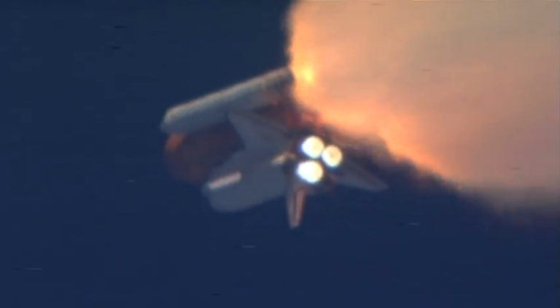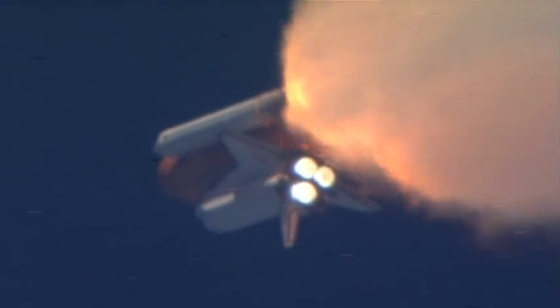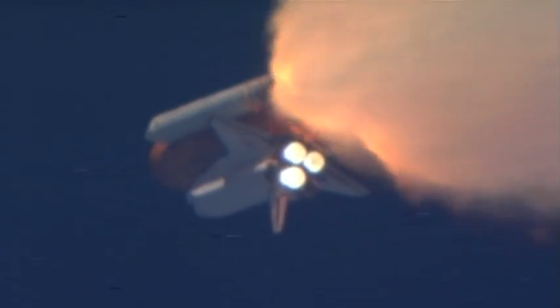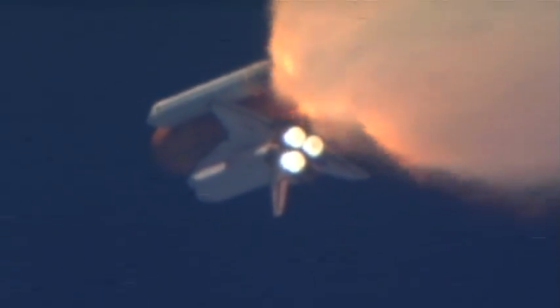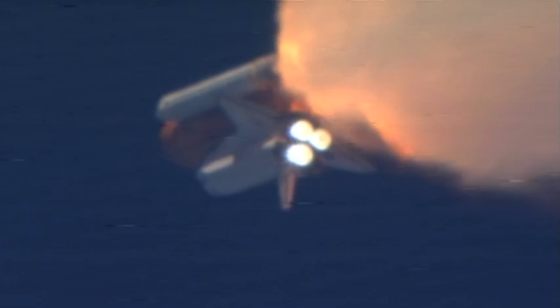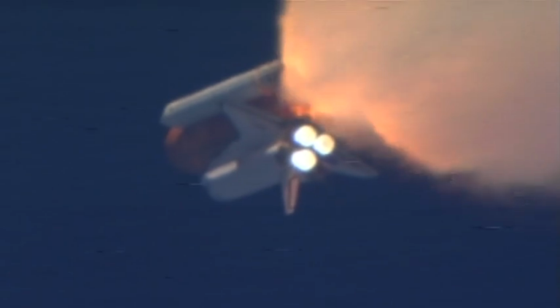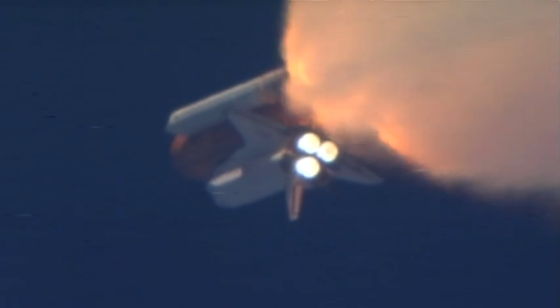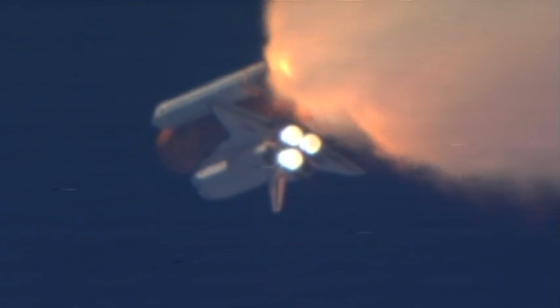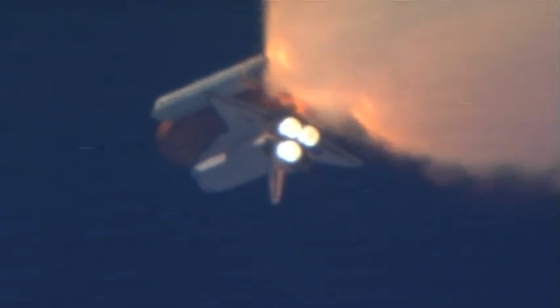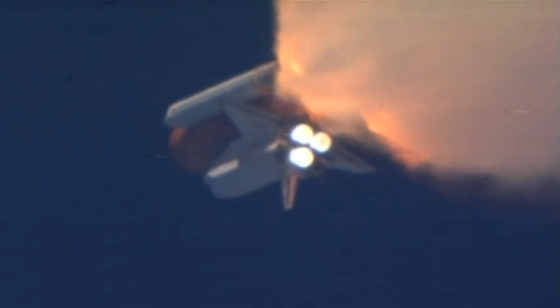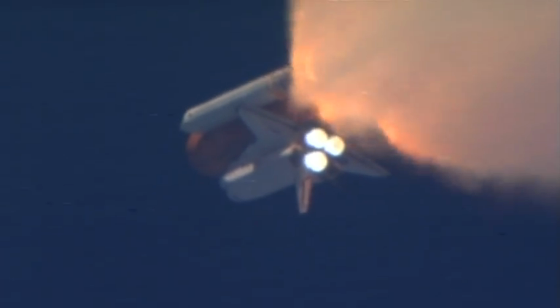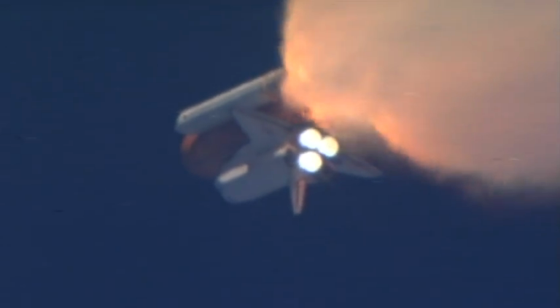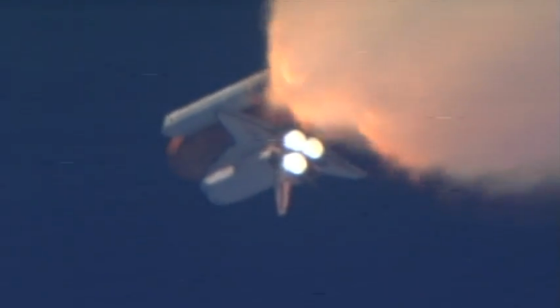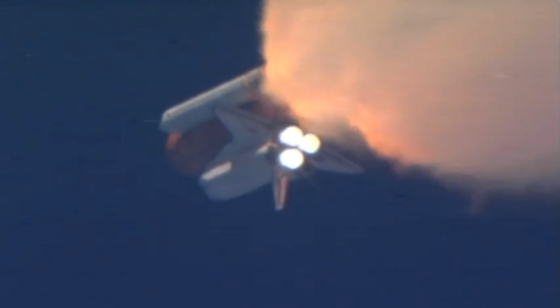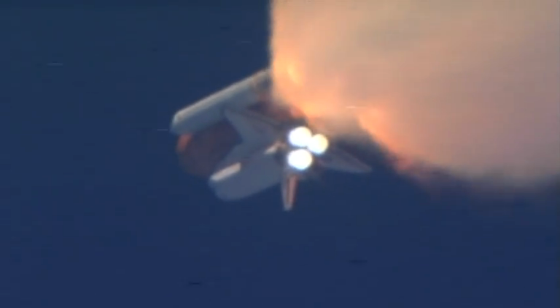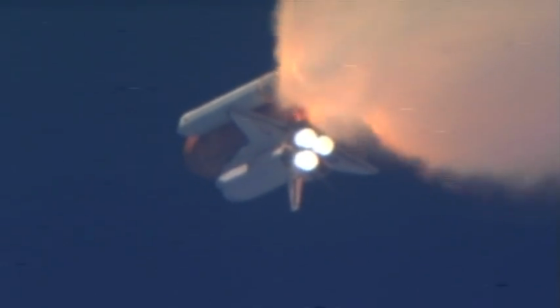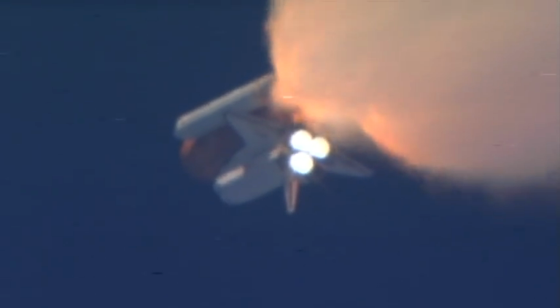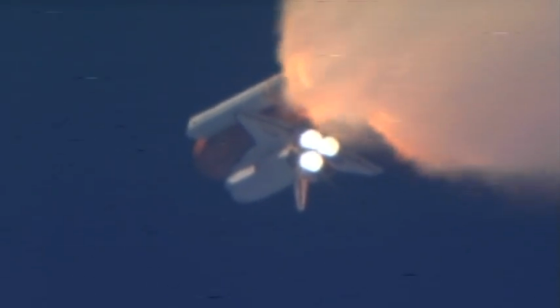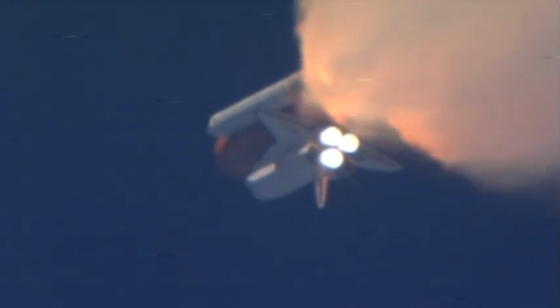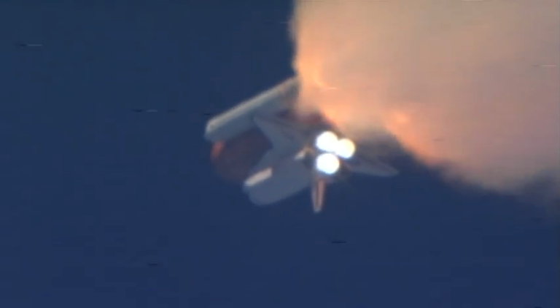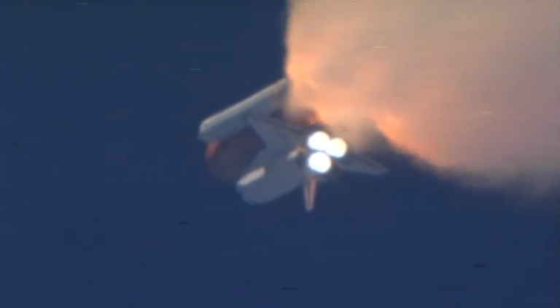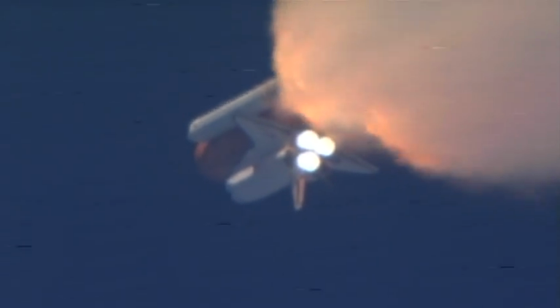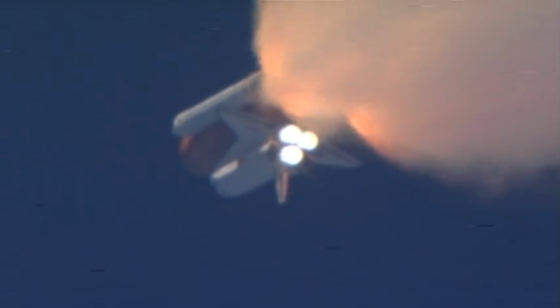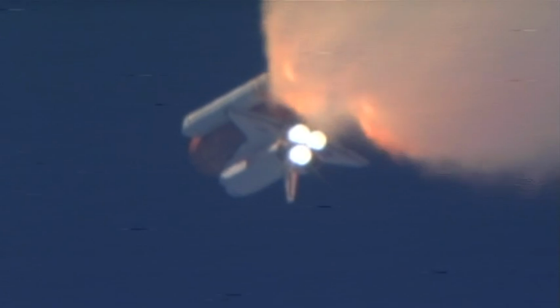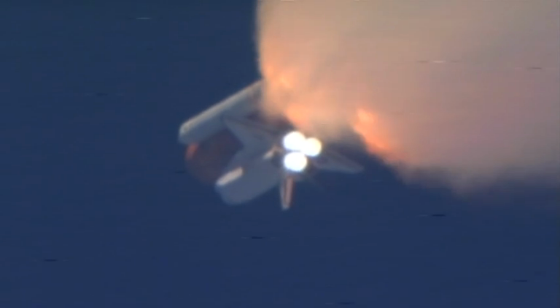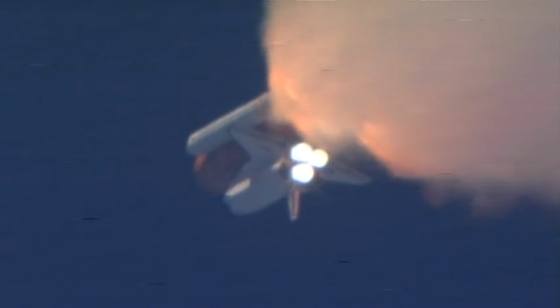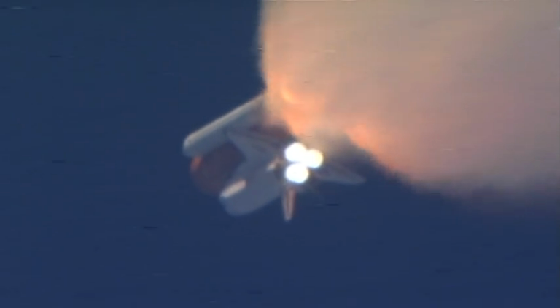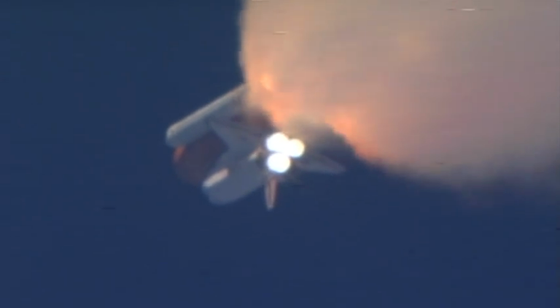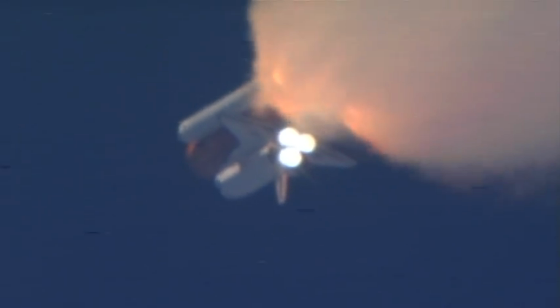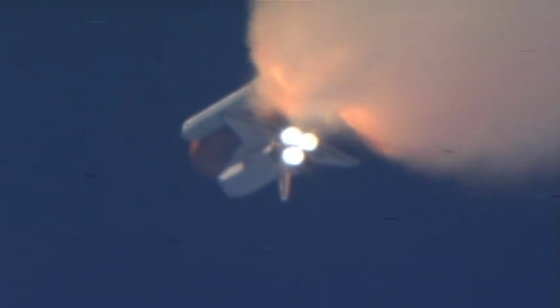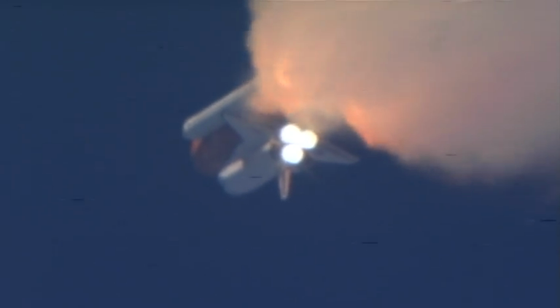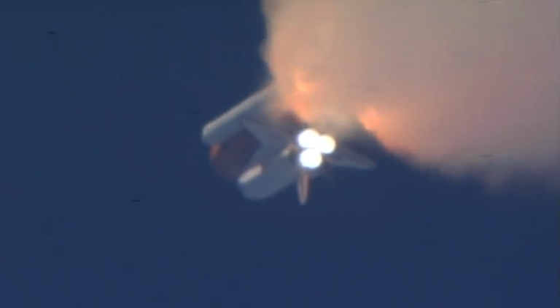Discovery's three main engines are burning fuel at a rate that would drain an average swimming pool in about 25 seconds. The engines, combined with the solid rocket boosters, produce more than seven million pounds of thrust.